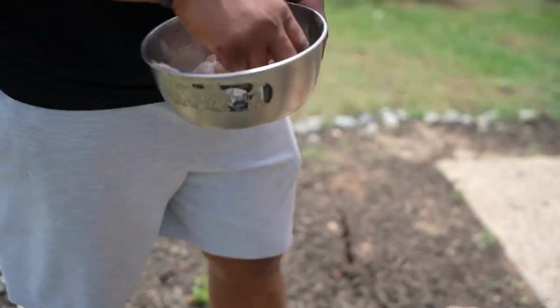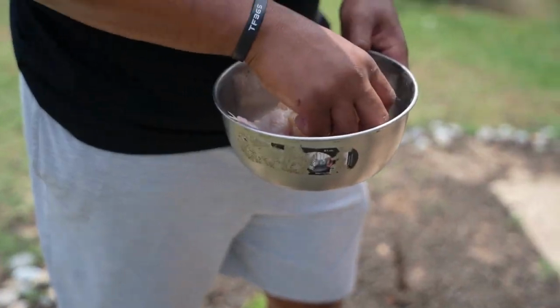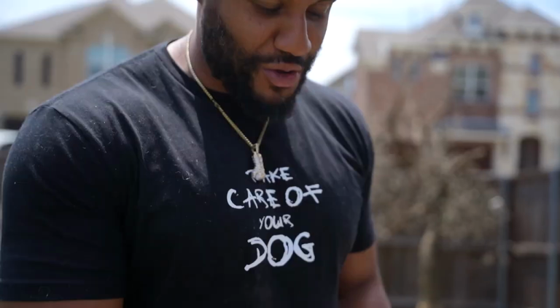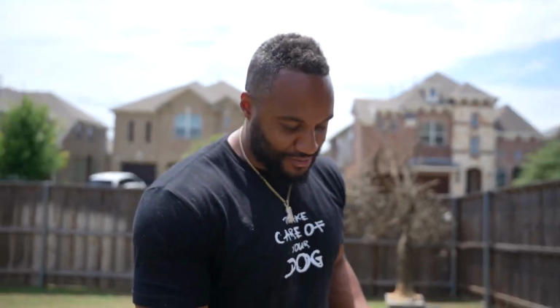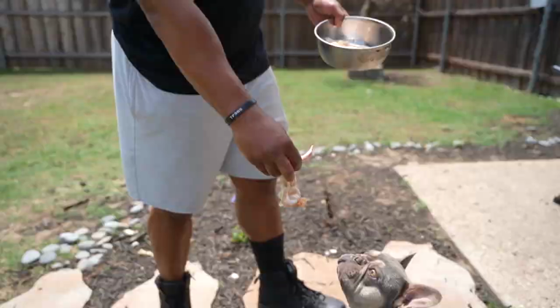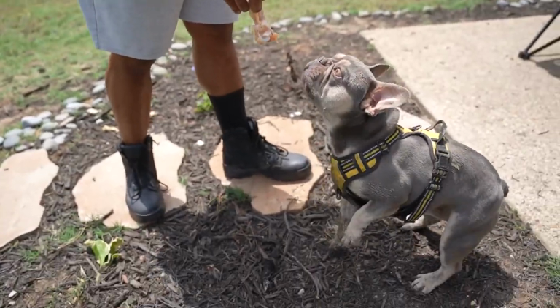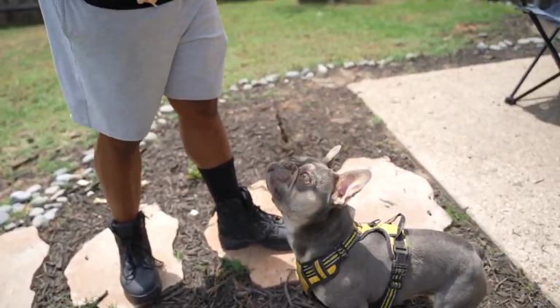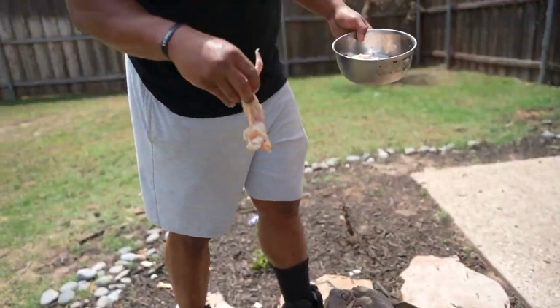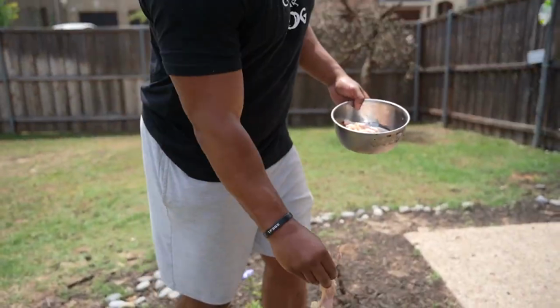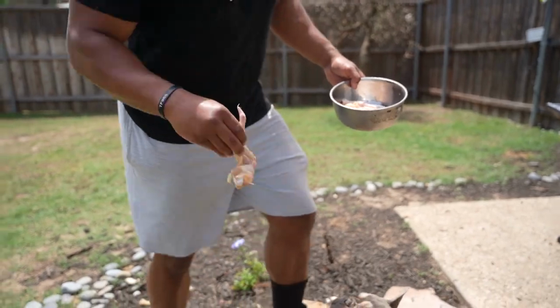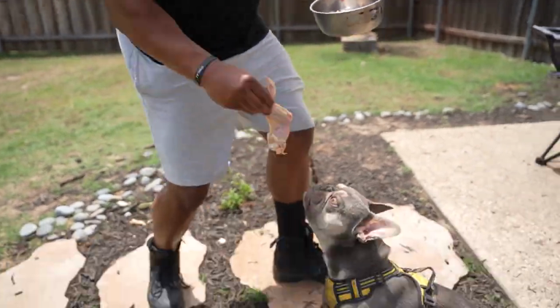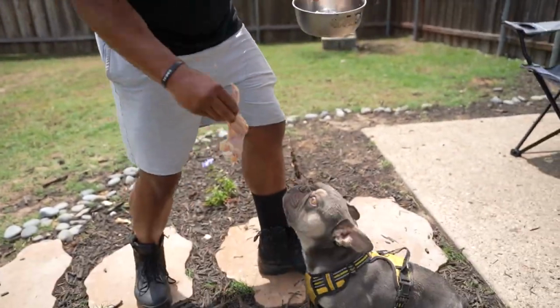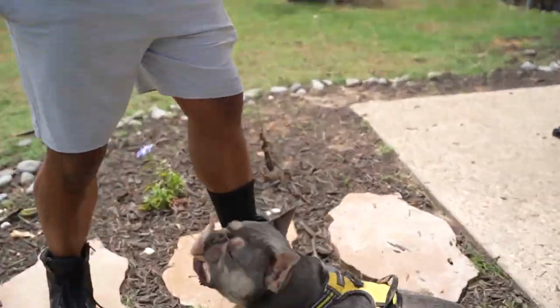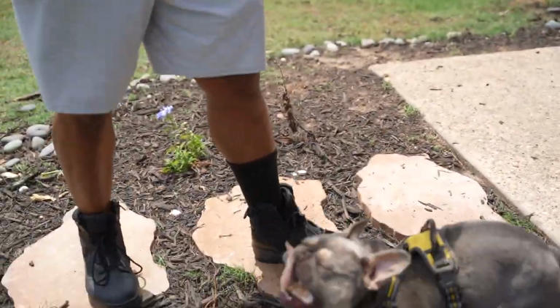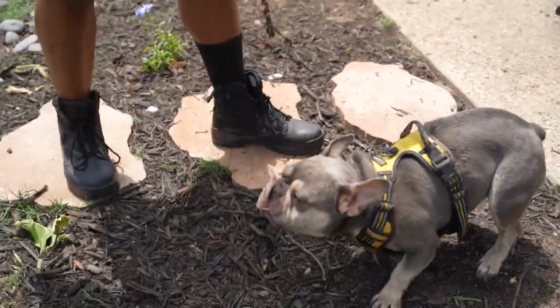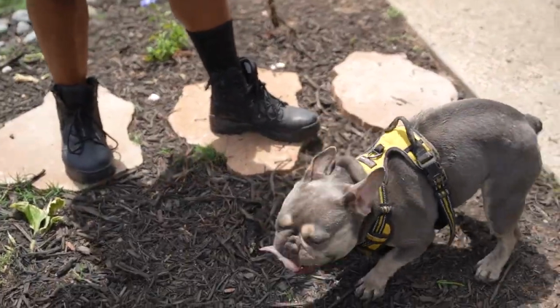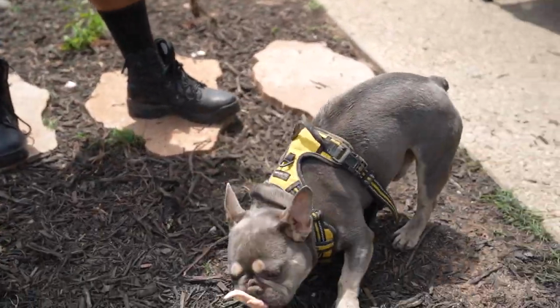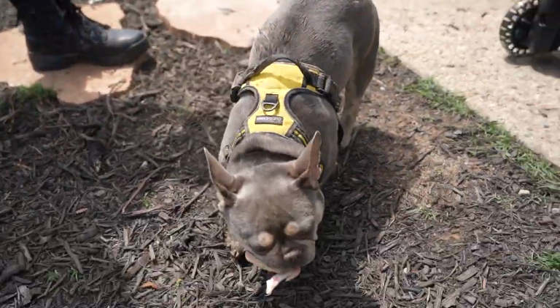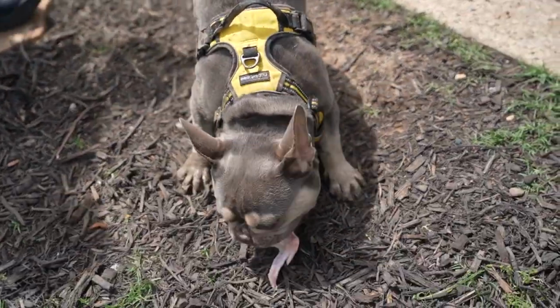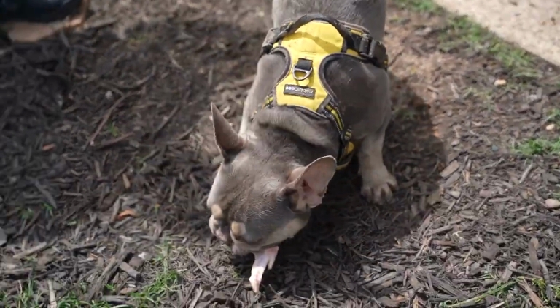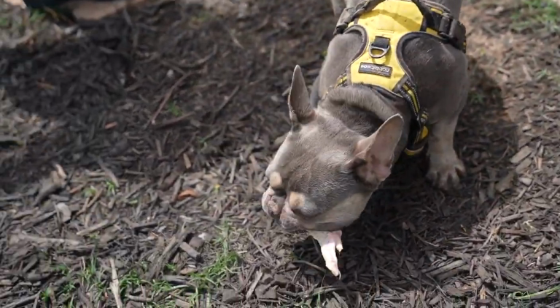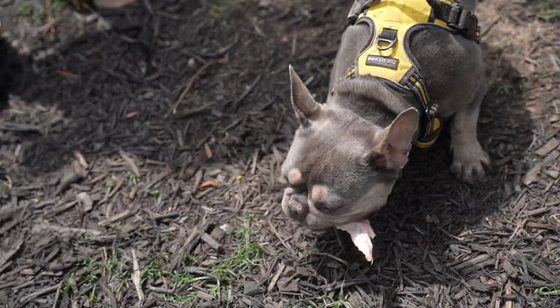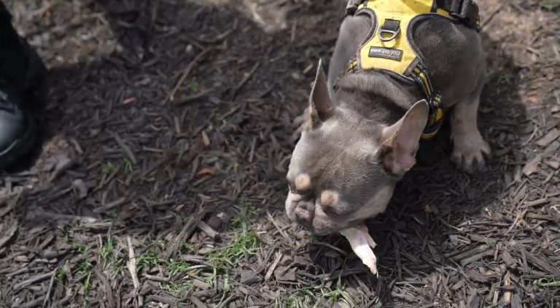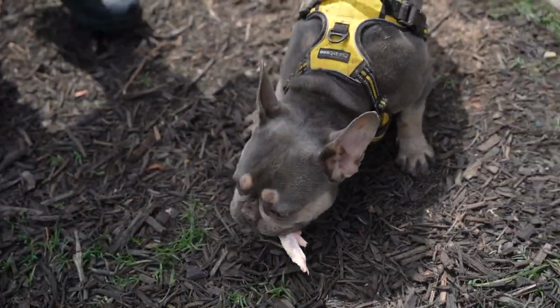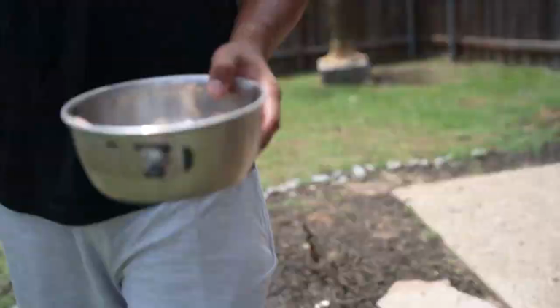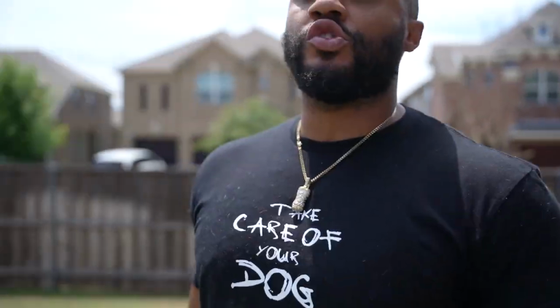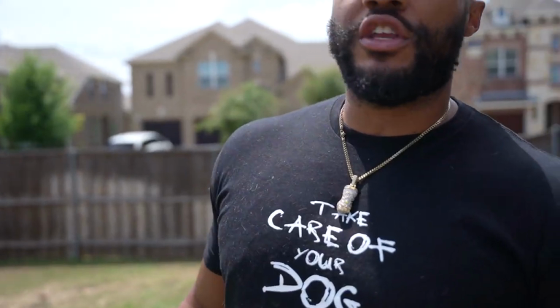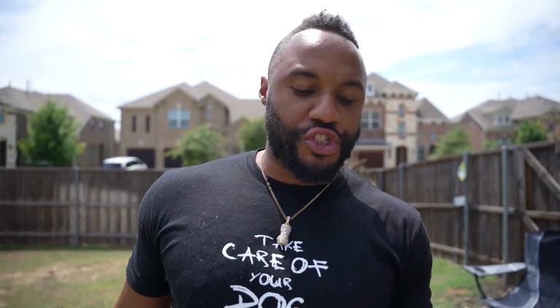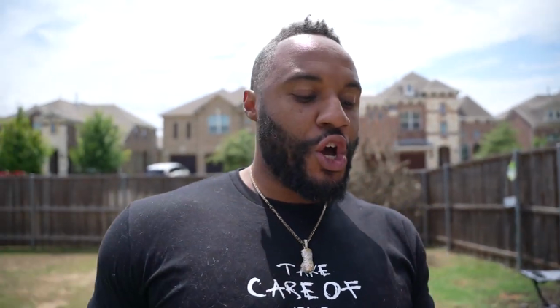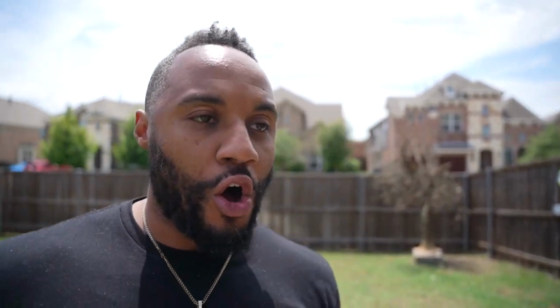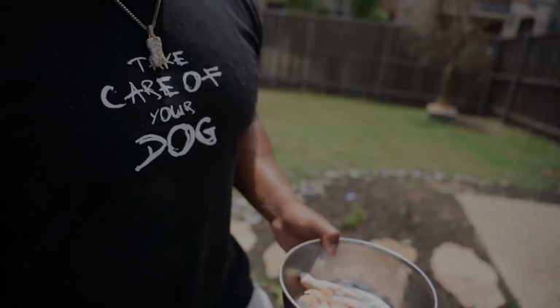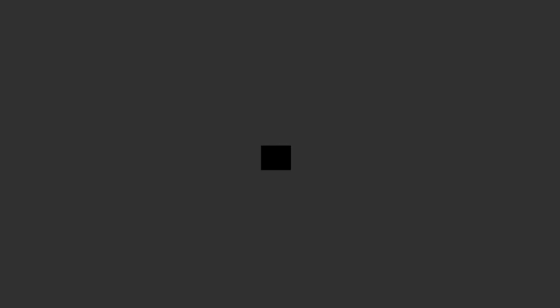What happens if you give him a chicken wing? He got me! Stay tuned, people. I'm going to show you how I would start feeding a Frenchie raw. How to feed your Frenchie.